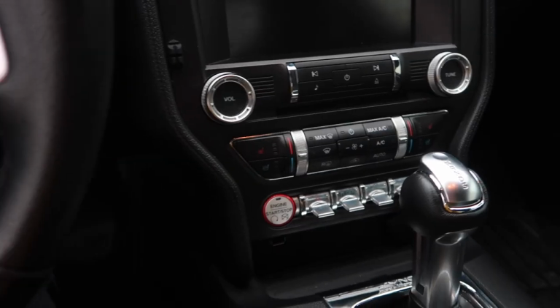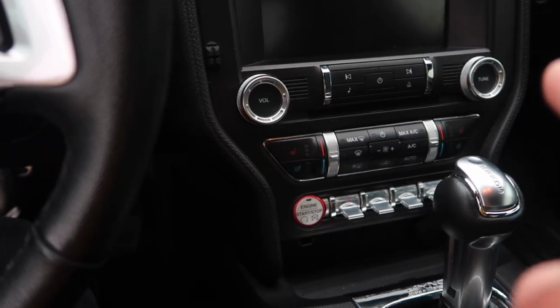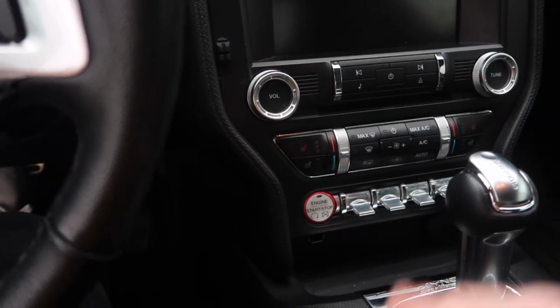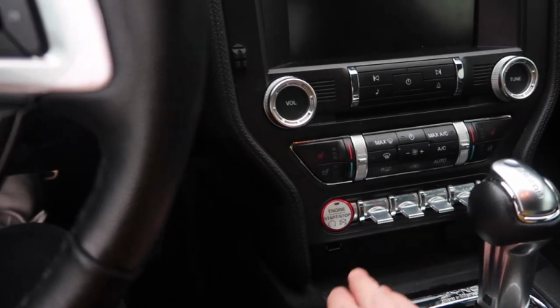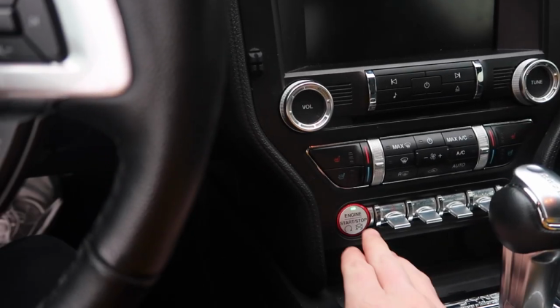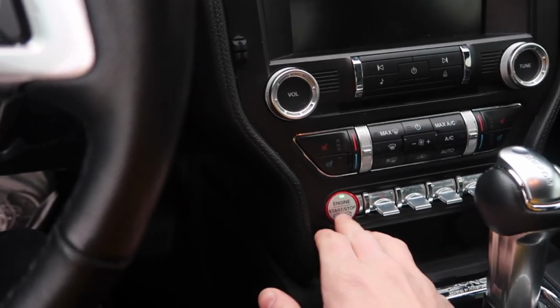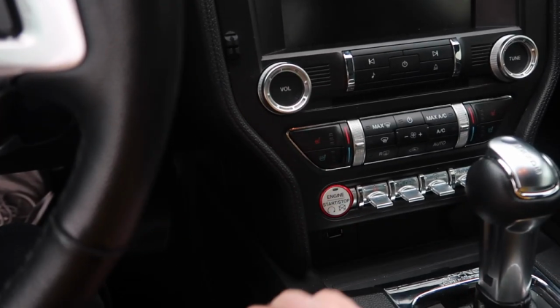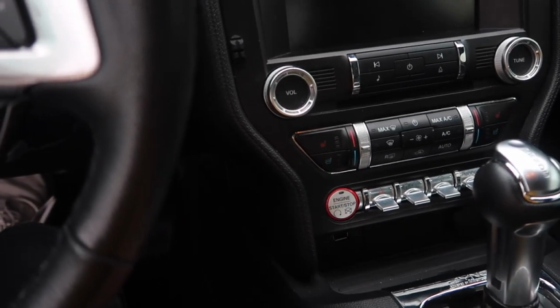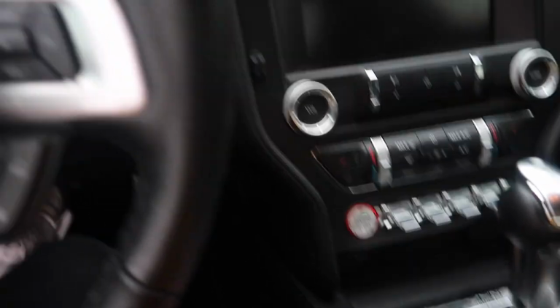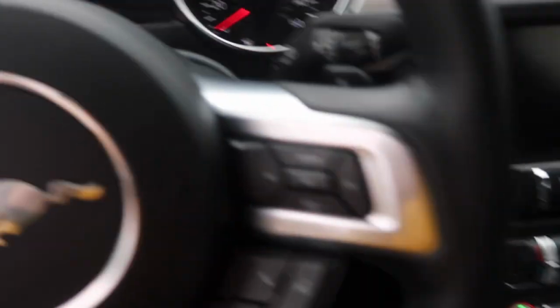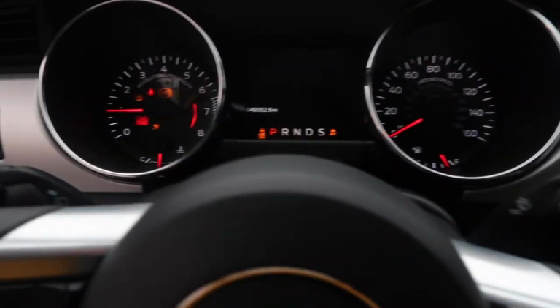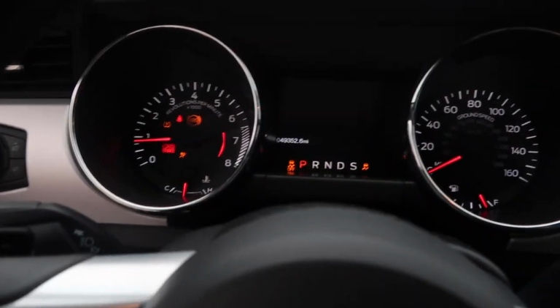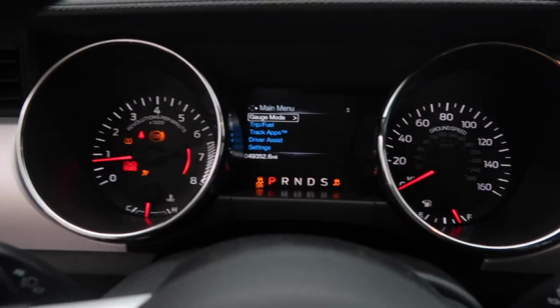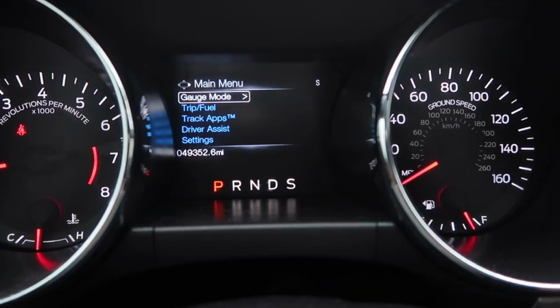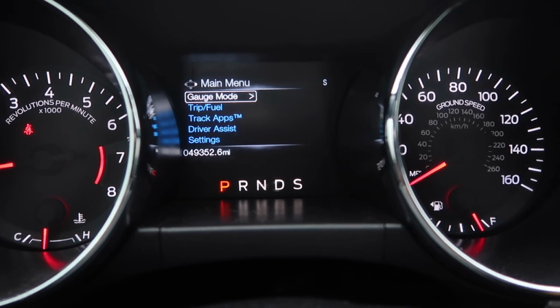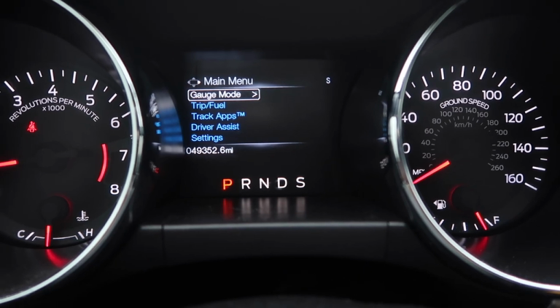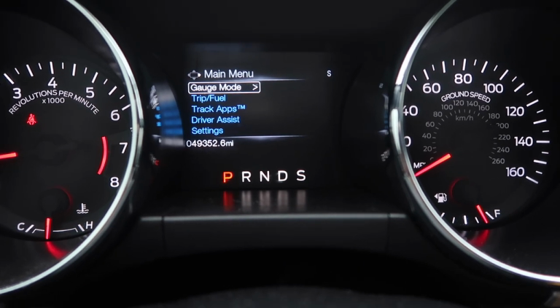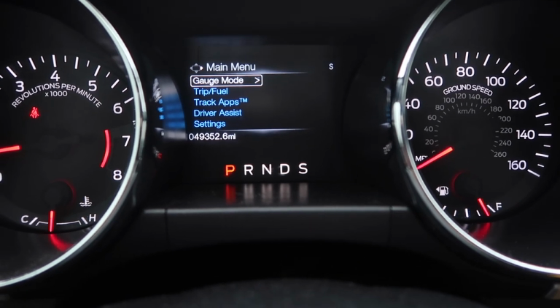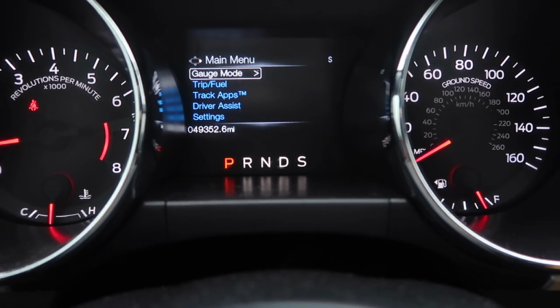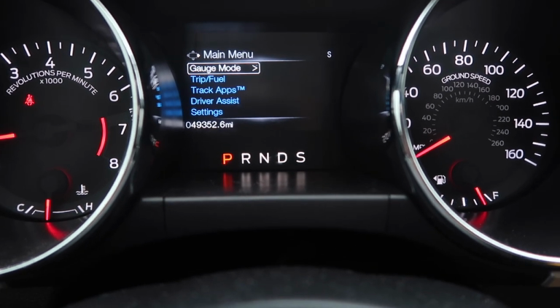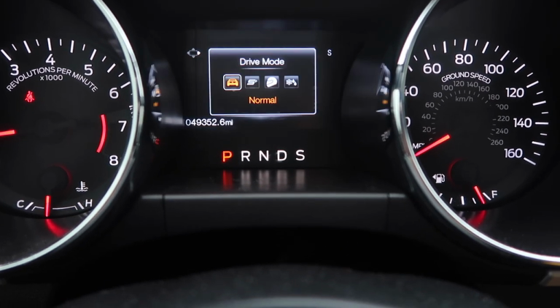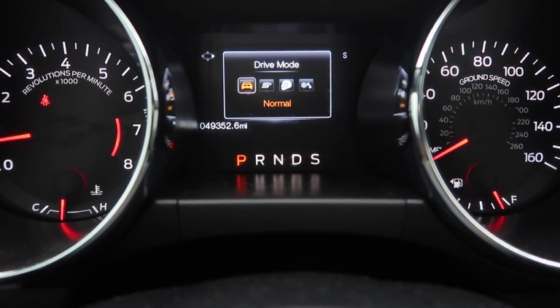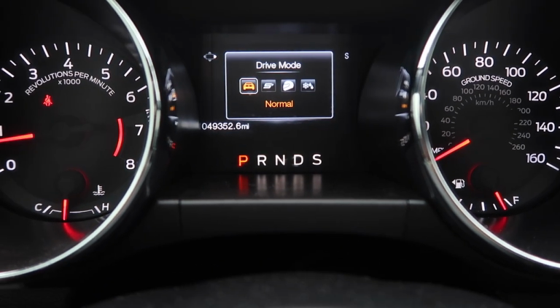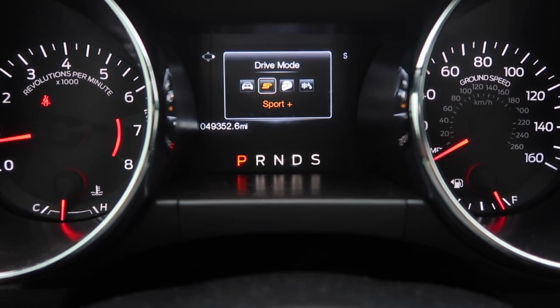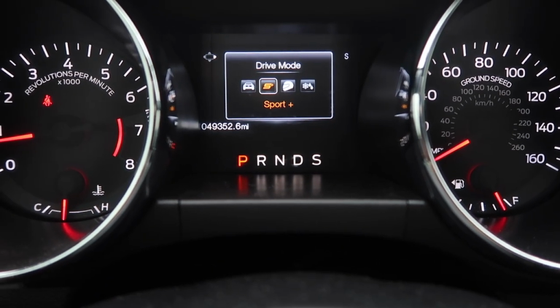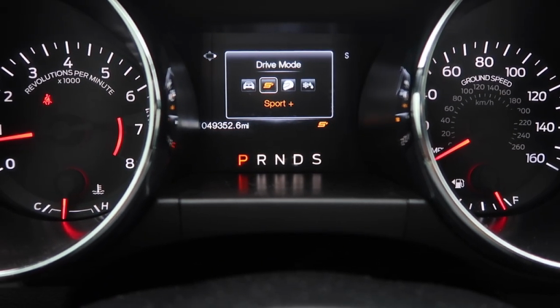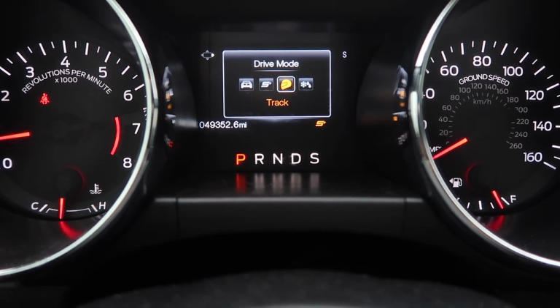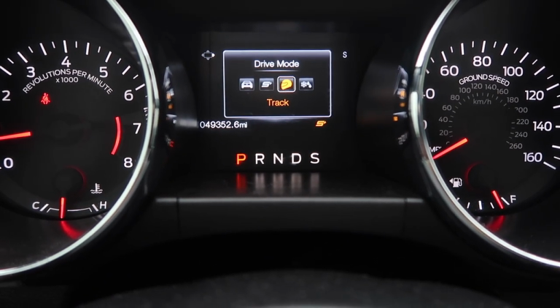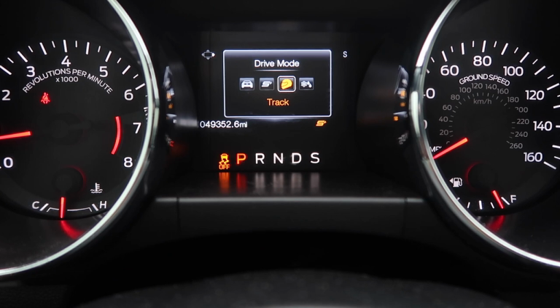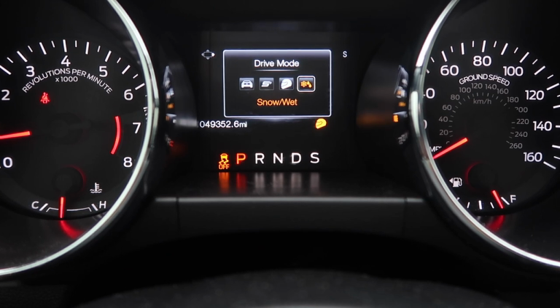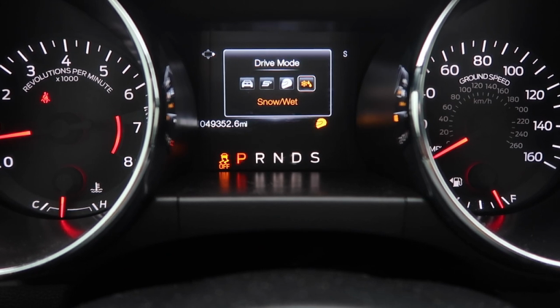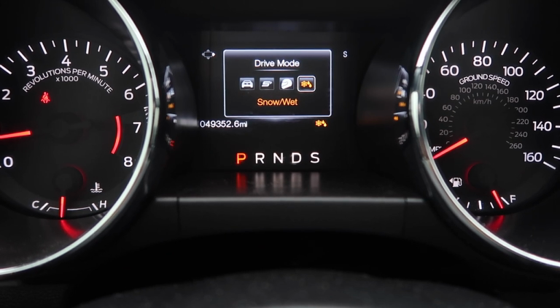For this next one we've got to fire up the car. As you know, with the different drive modes on the Mustang, we have normal, we have sport plus, we have track, and we have snow and wet.